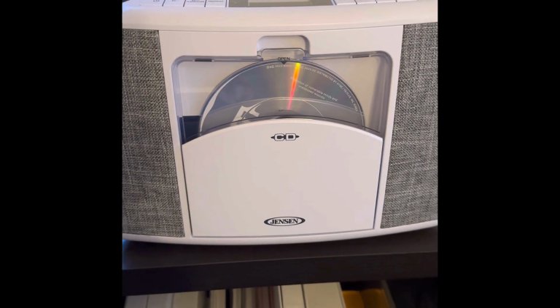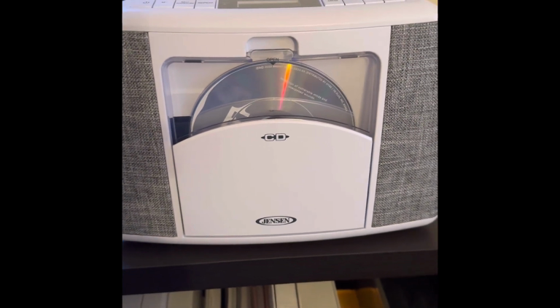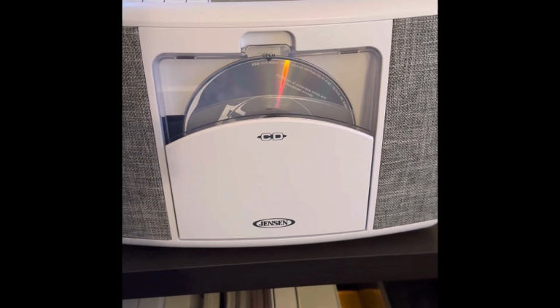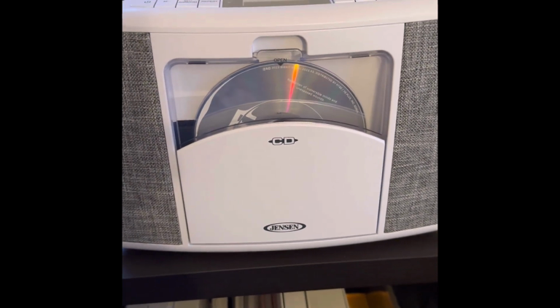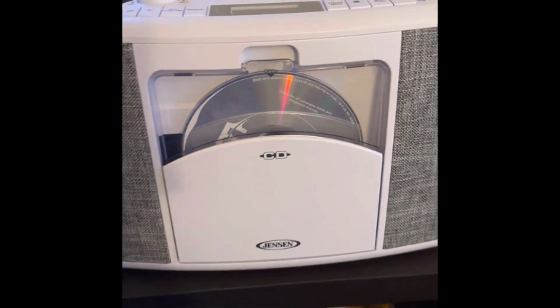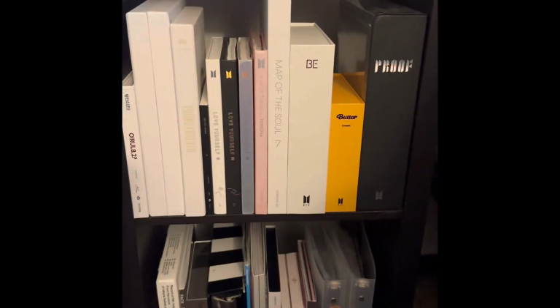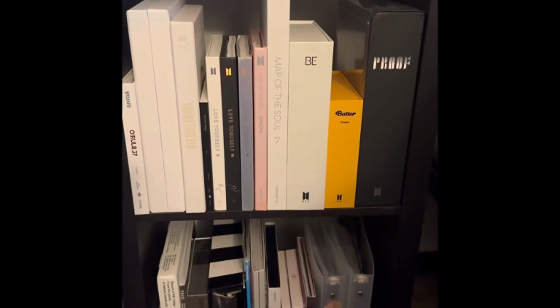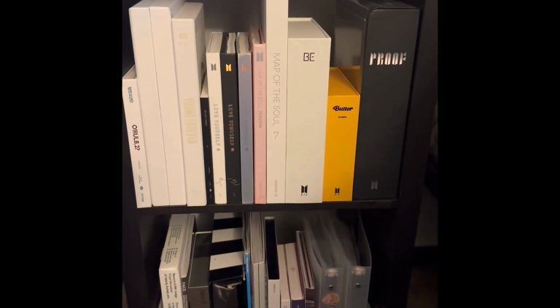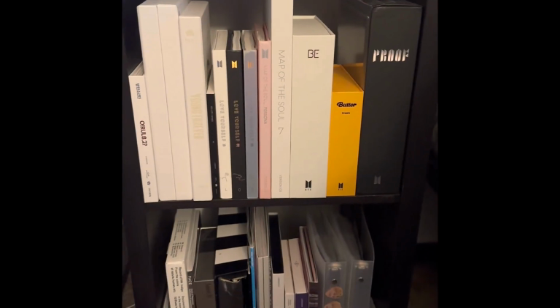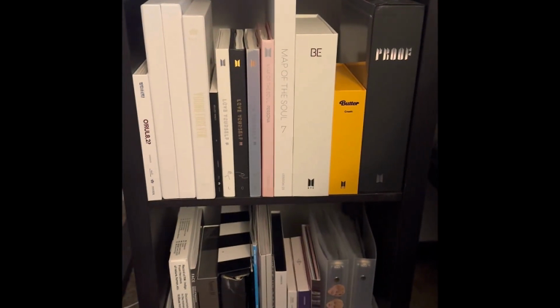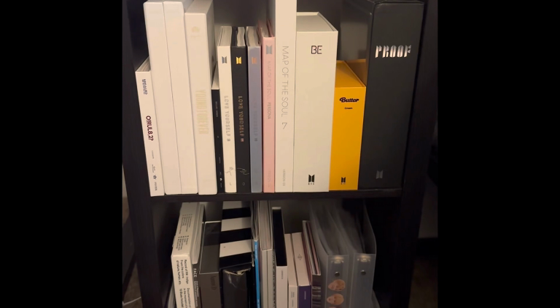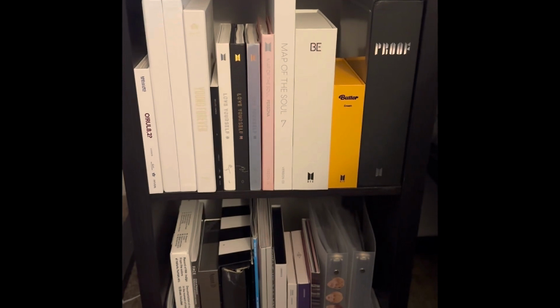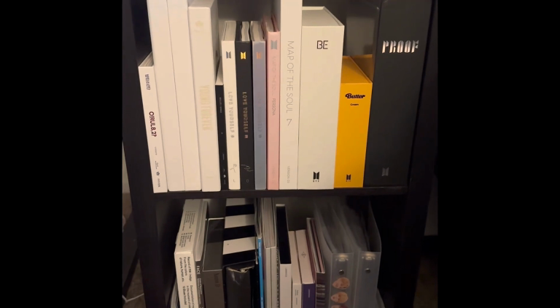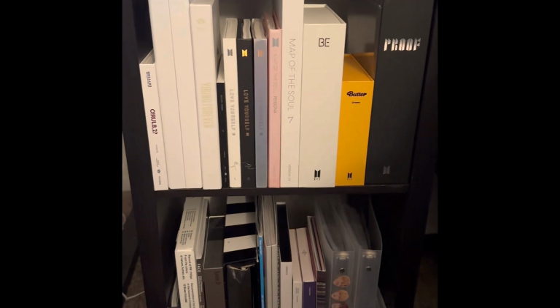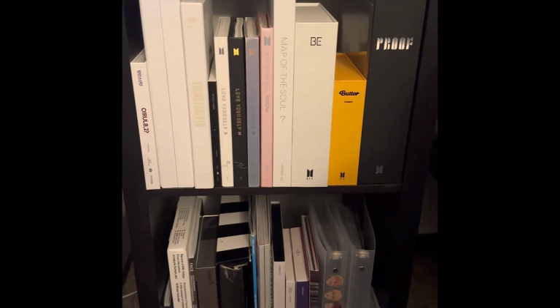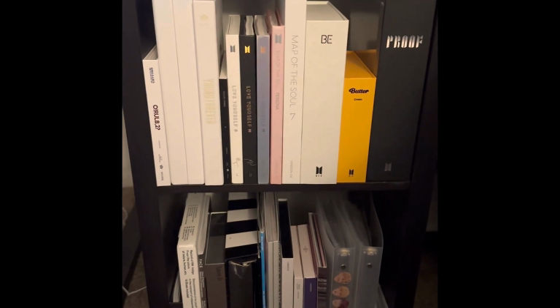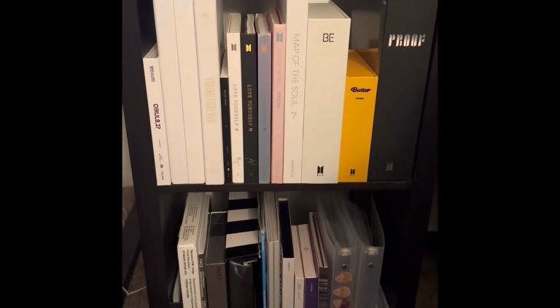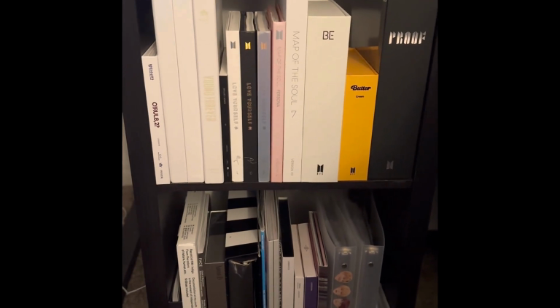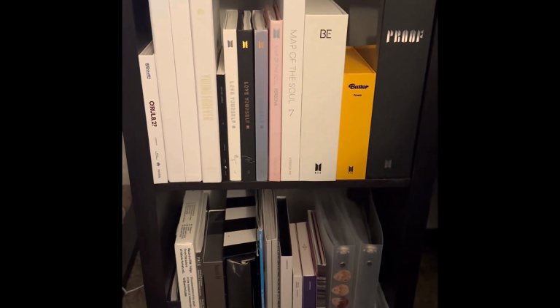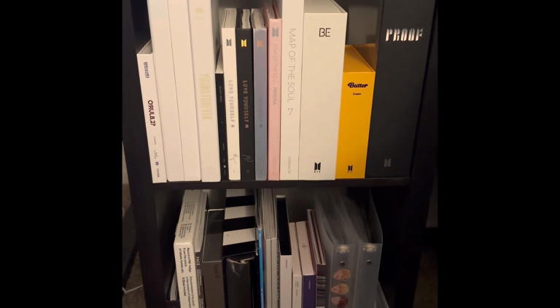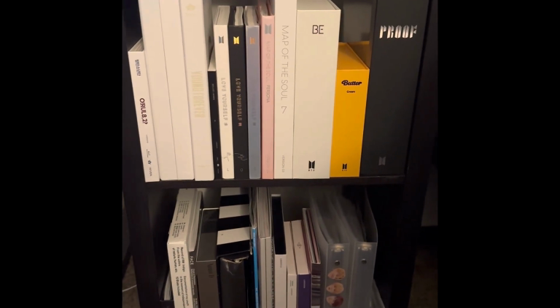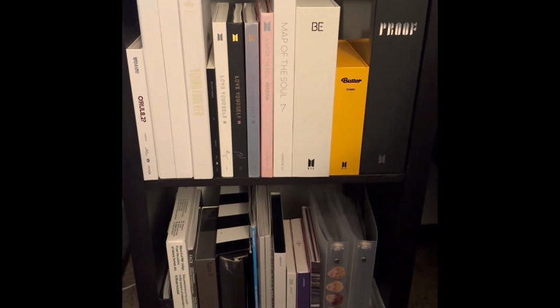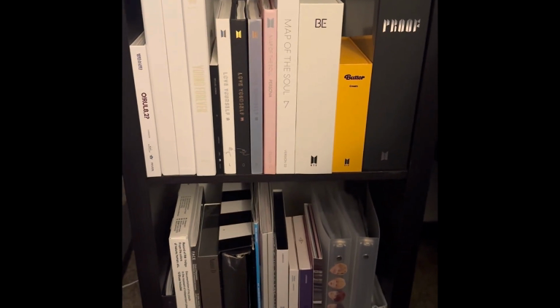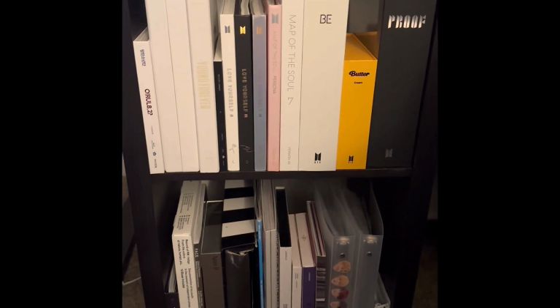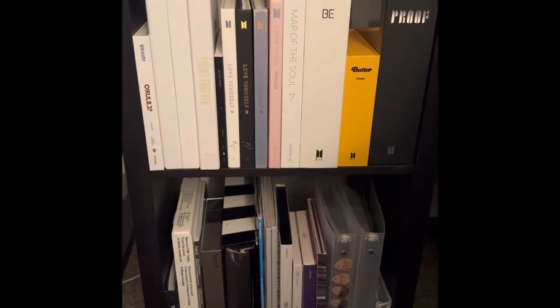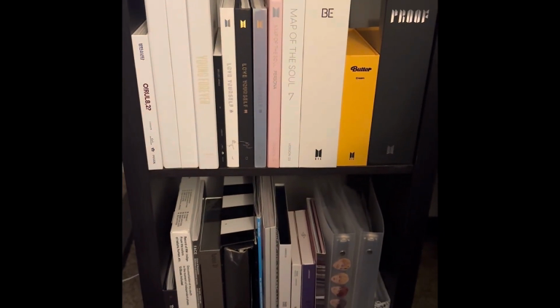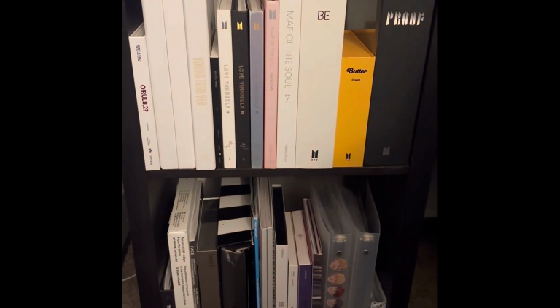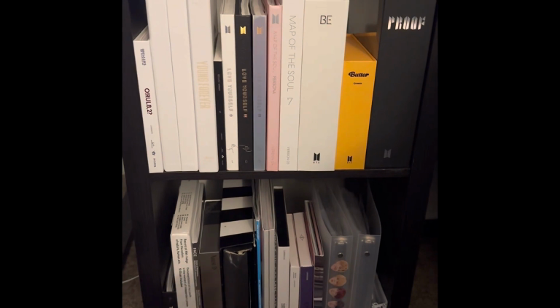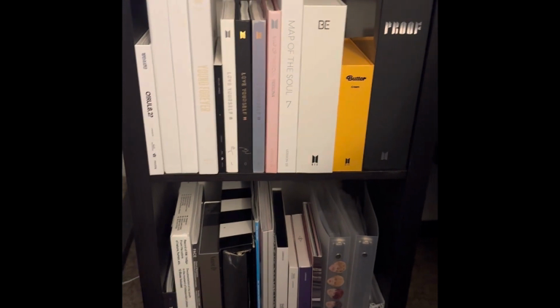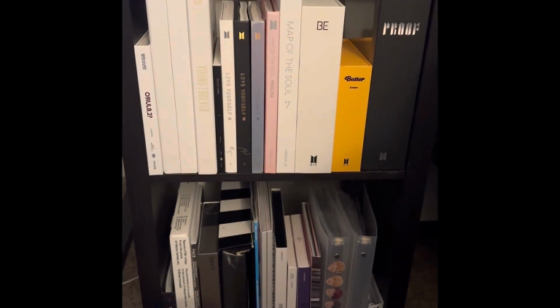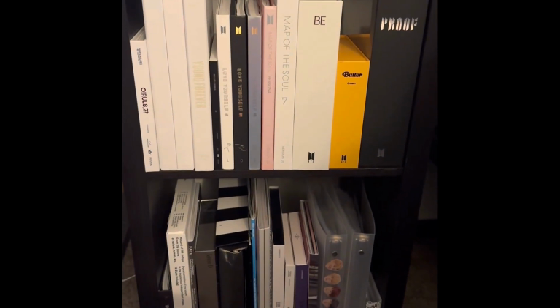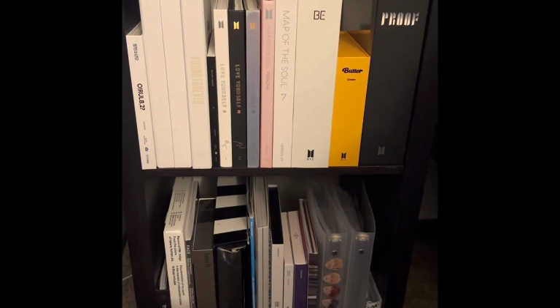So we'll go ahead and get started. Right here is my first cubed shelf, and I actually just bought a second cubed organizer about a month ago because this one is clearly running out of space.